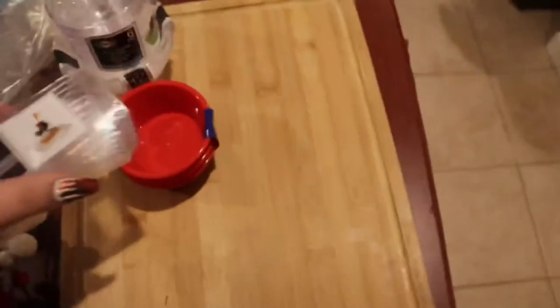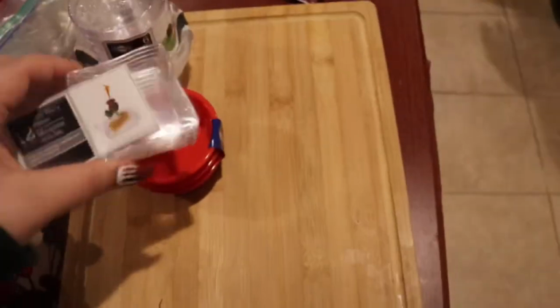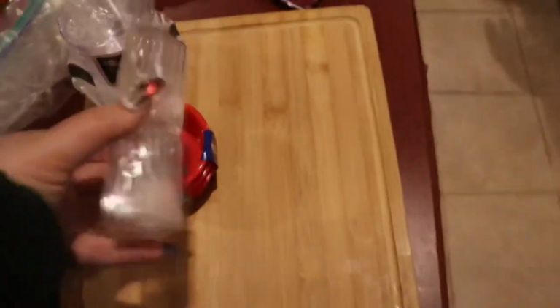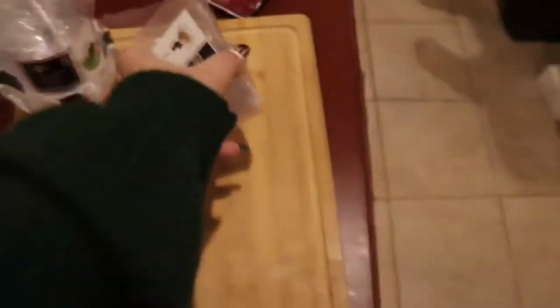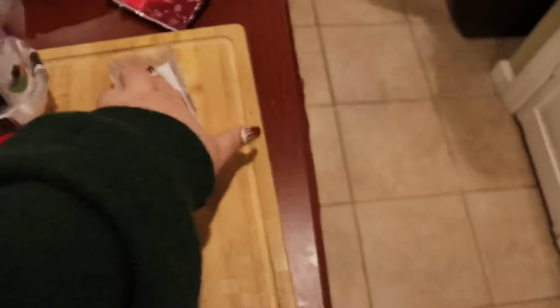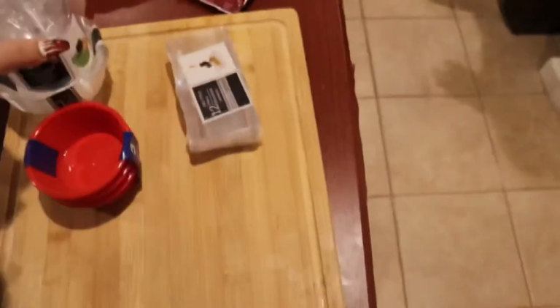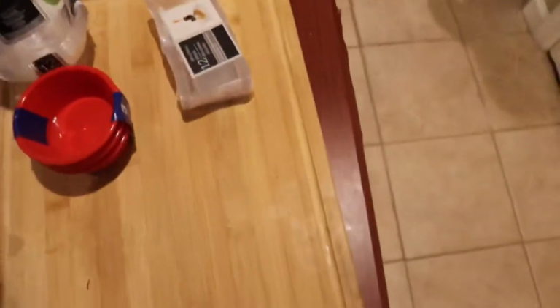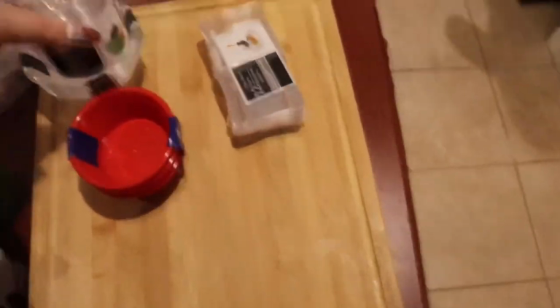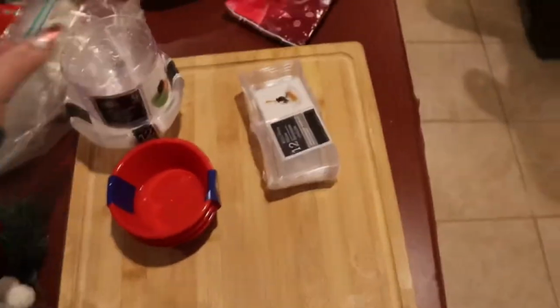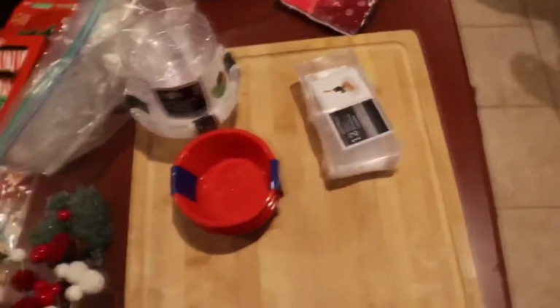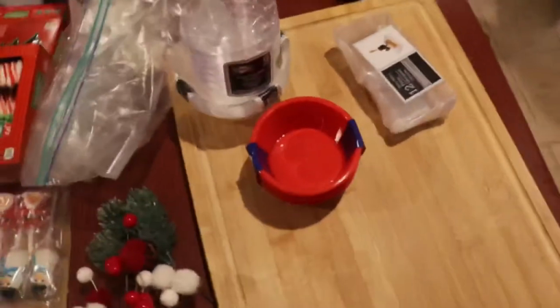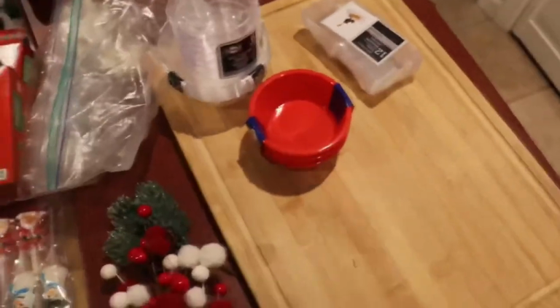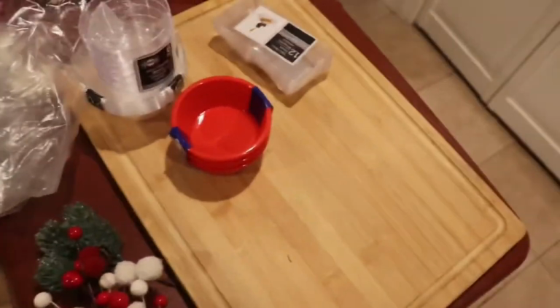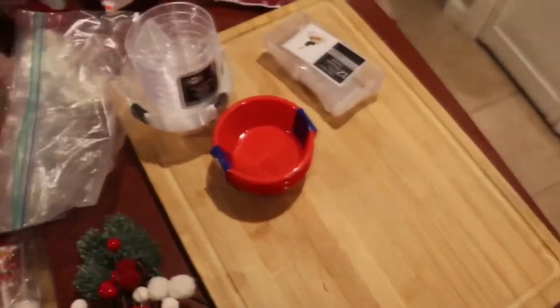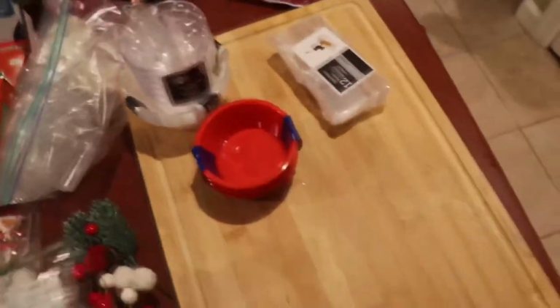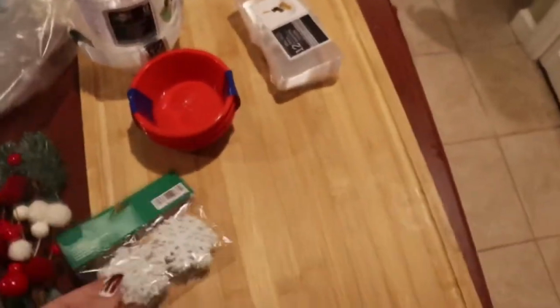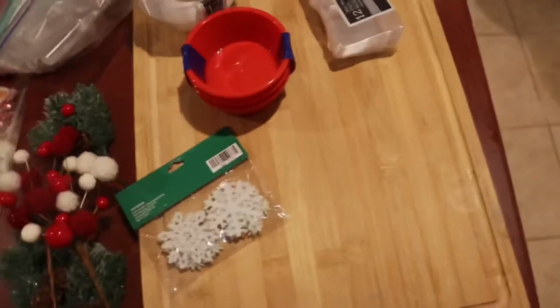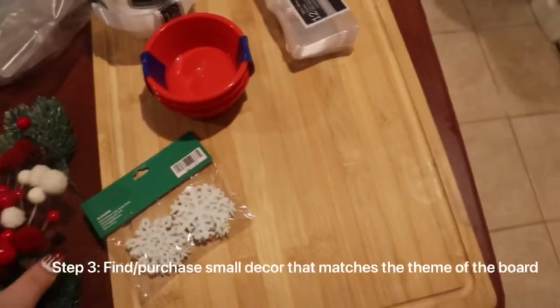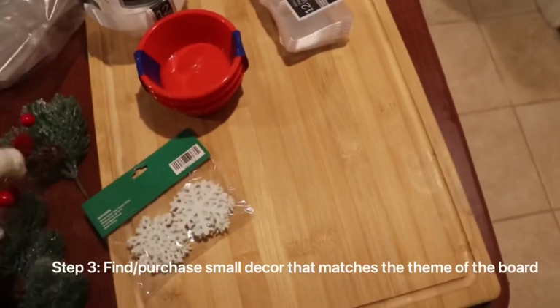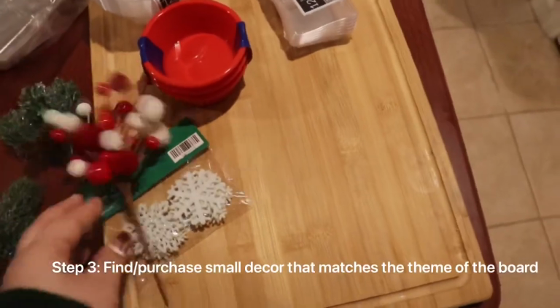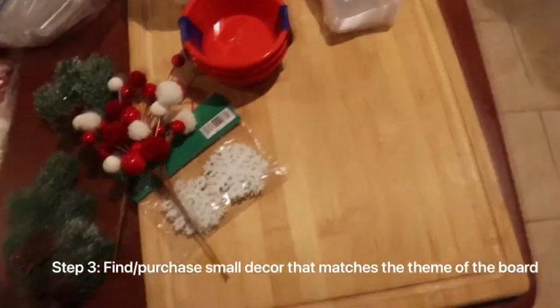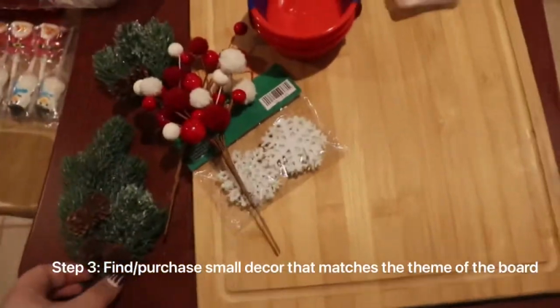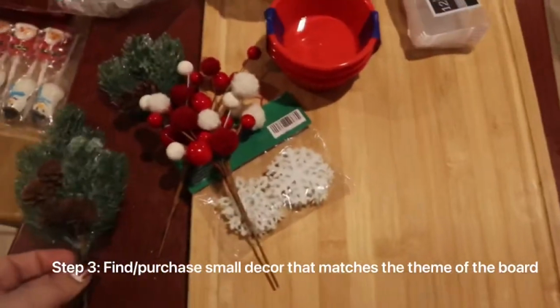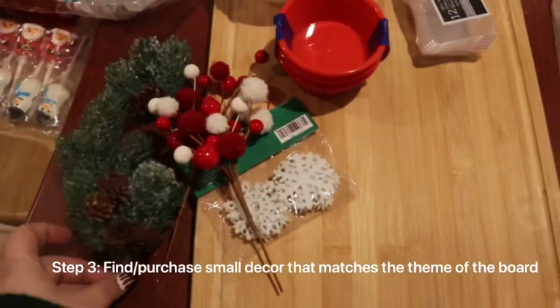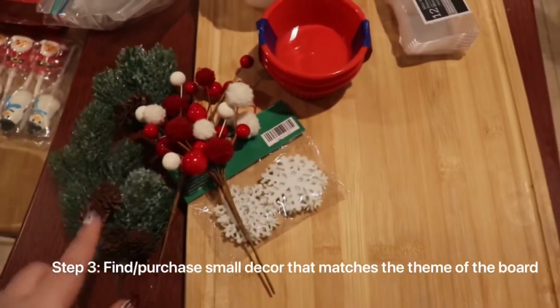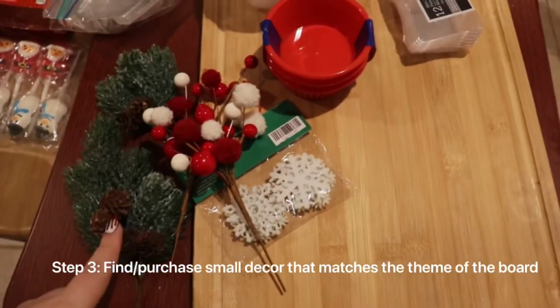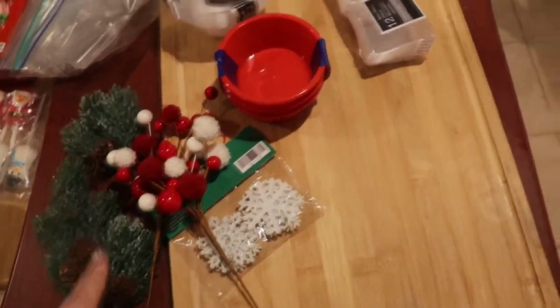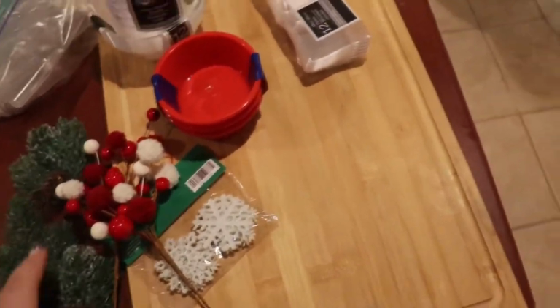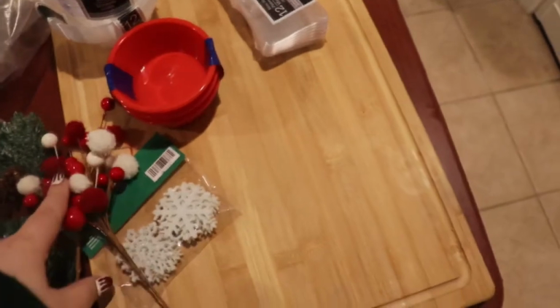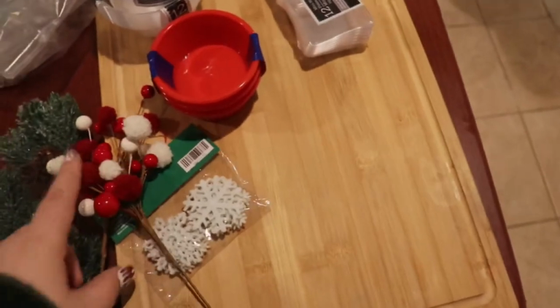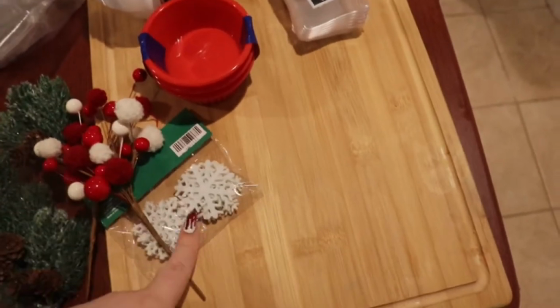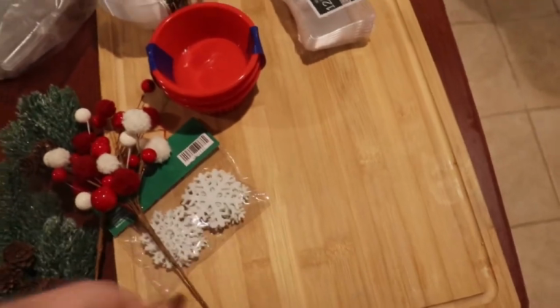I got these all from the dollar store. Honestly, just buy everything from the dollar store. Then I have my decor that I'm gonna use to make it look cuter — Michael's 50% off, 50% off at the dollar store.